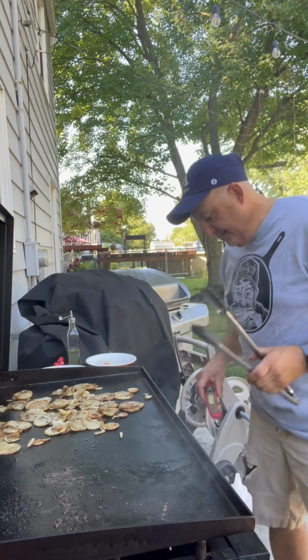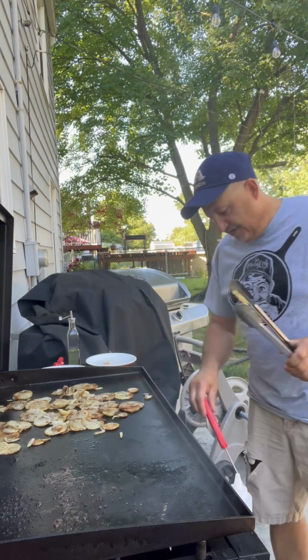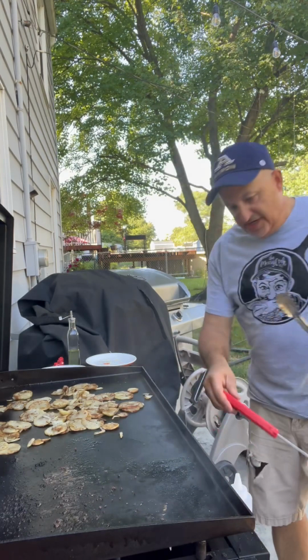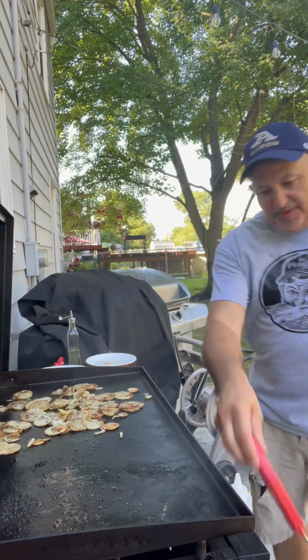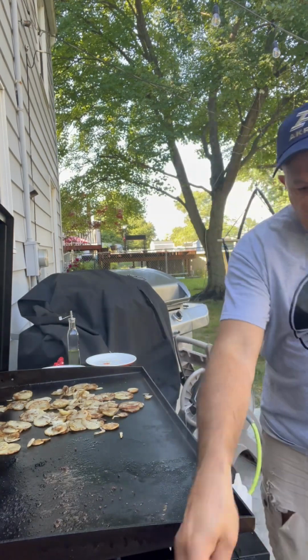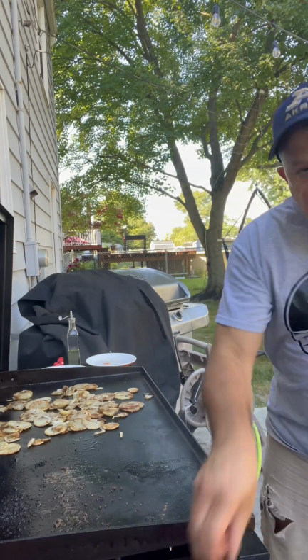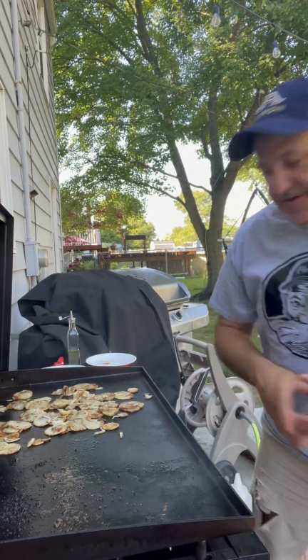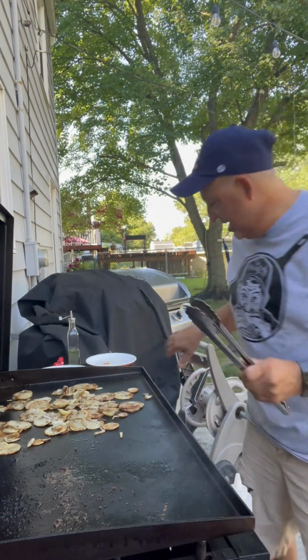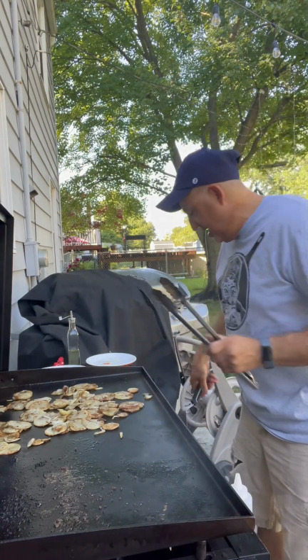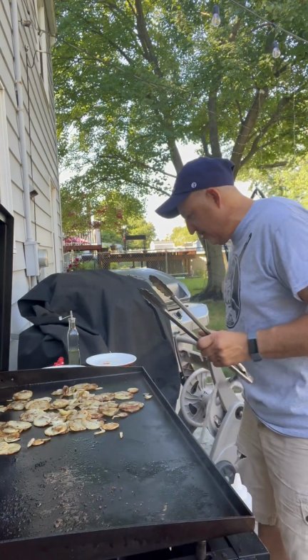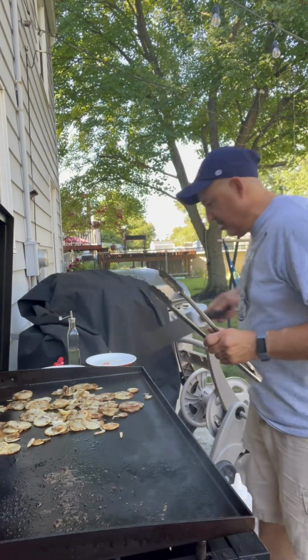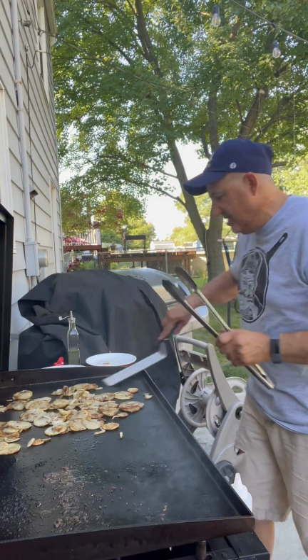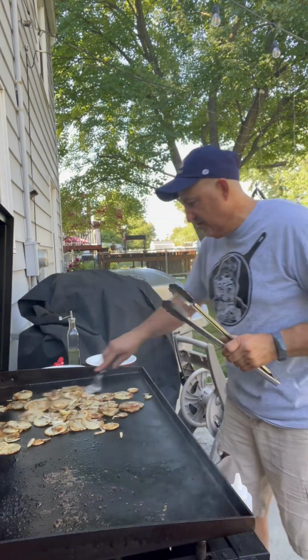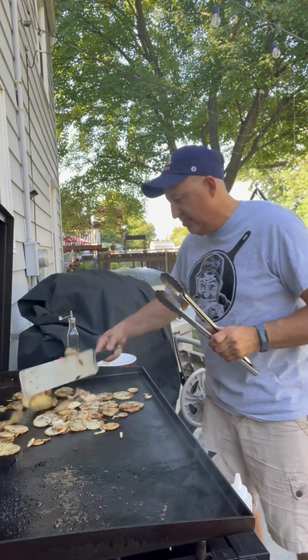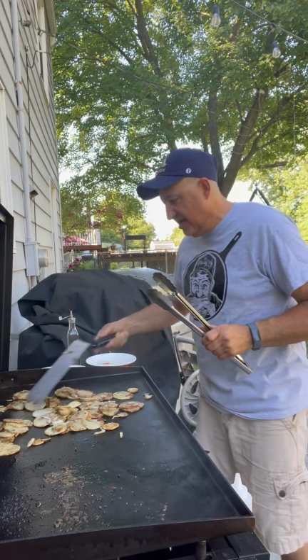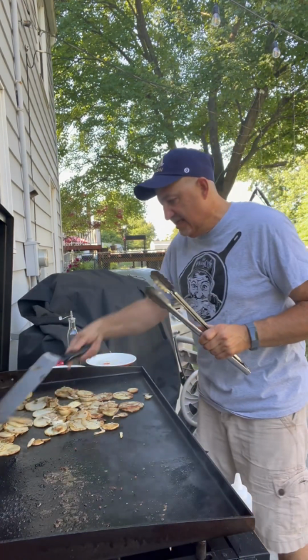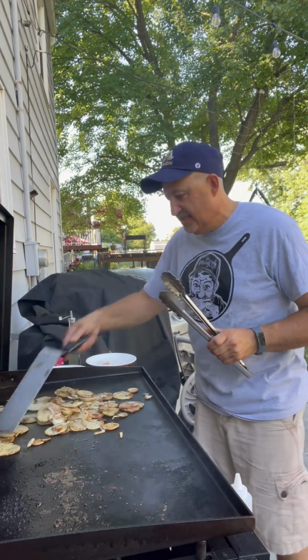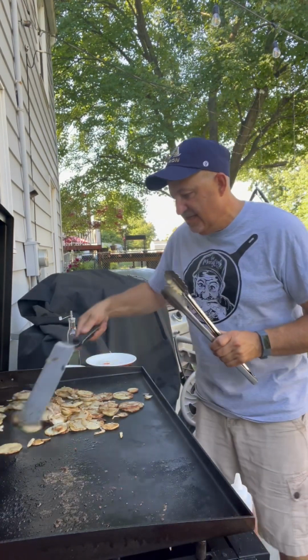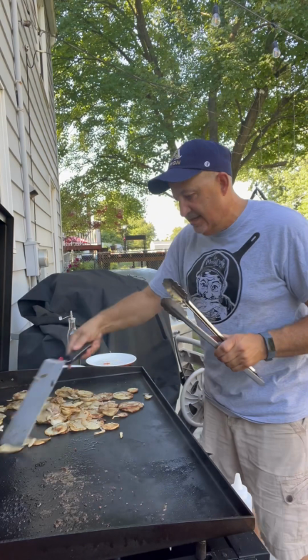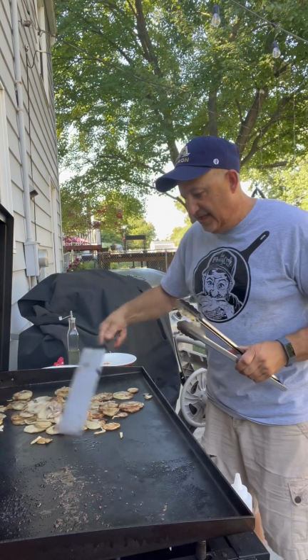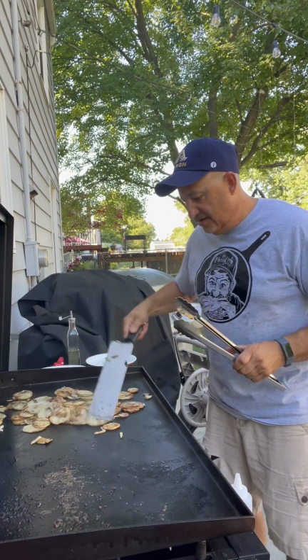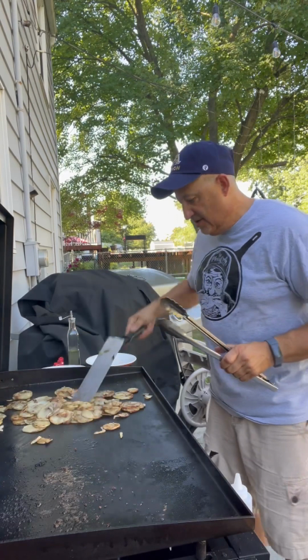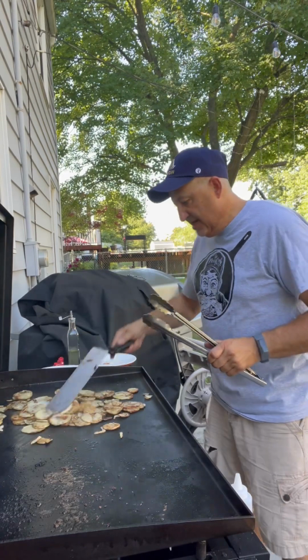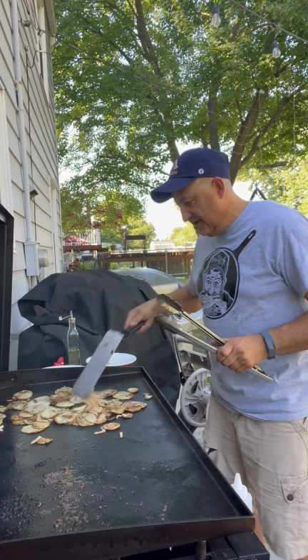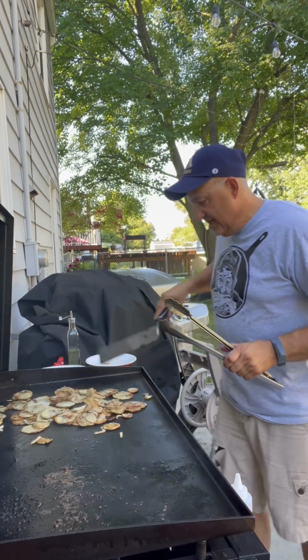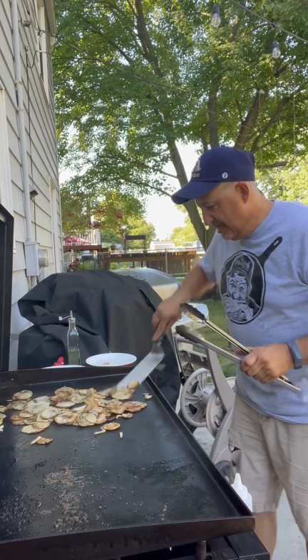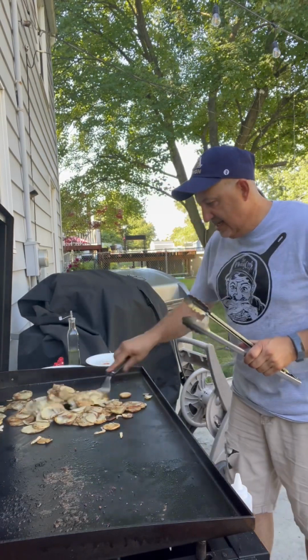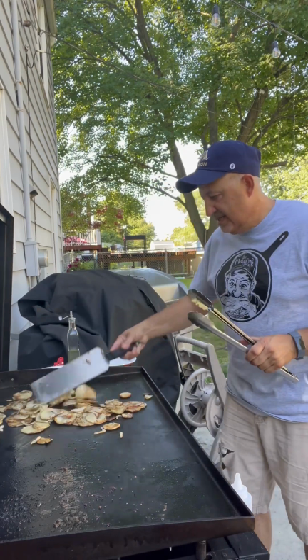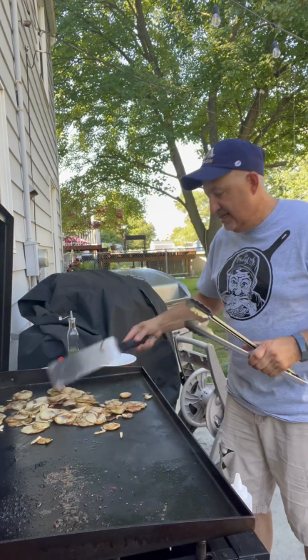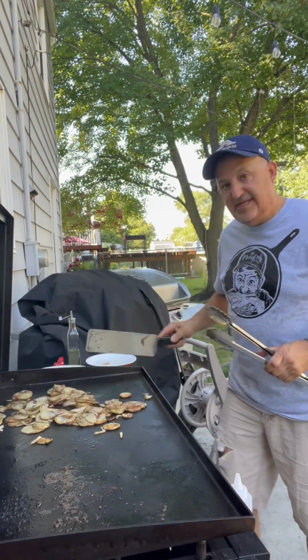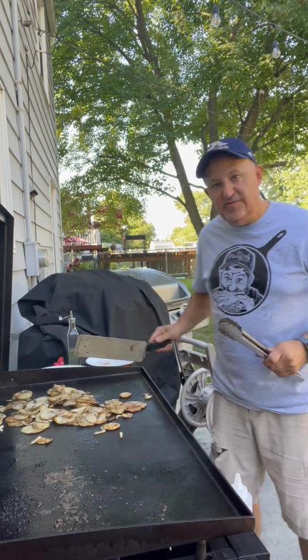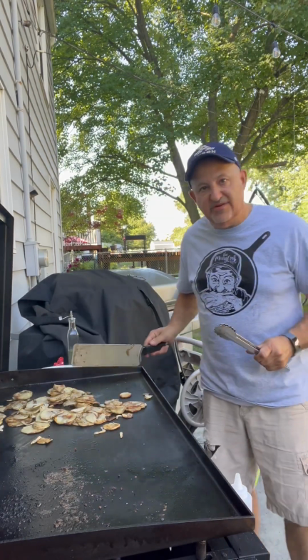We're going to finish up our potatoes here, which are looking nice and crisp with the onions. Get those going, and dinner will be served.